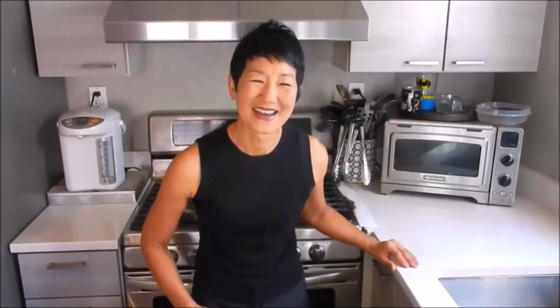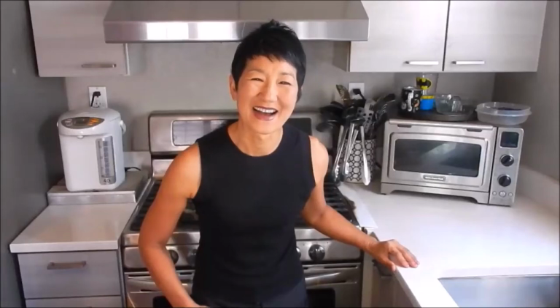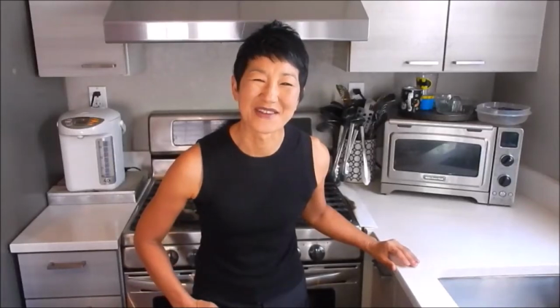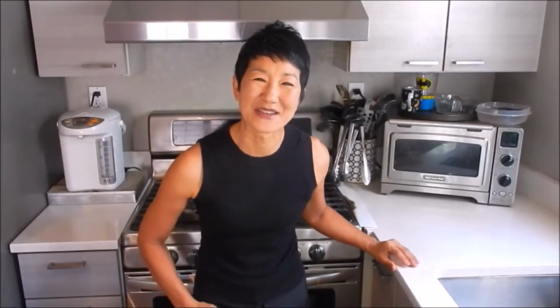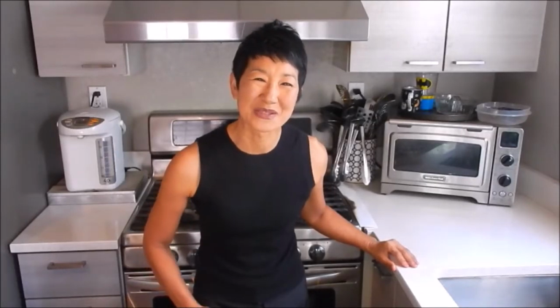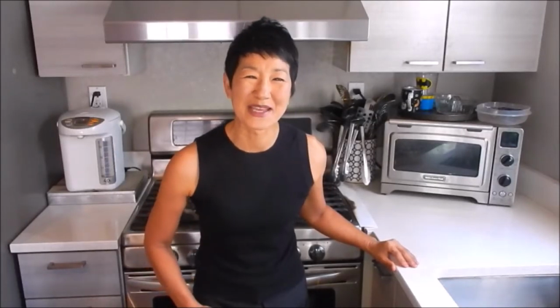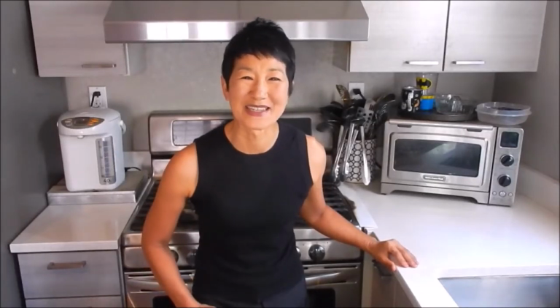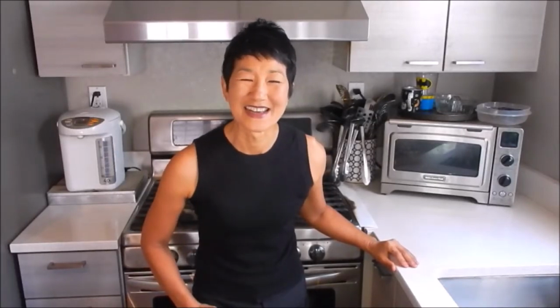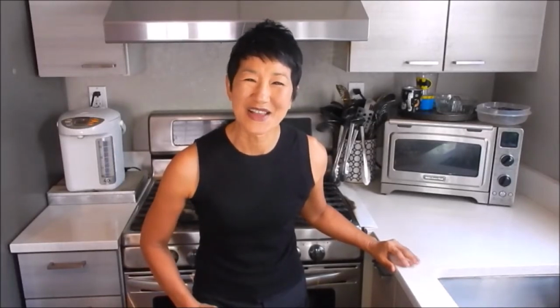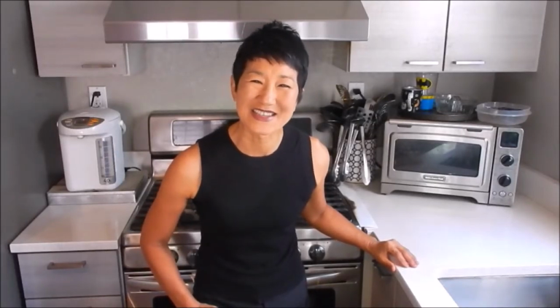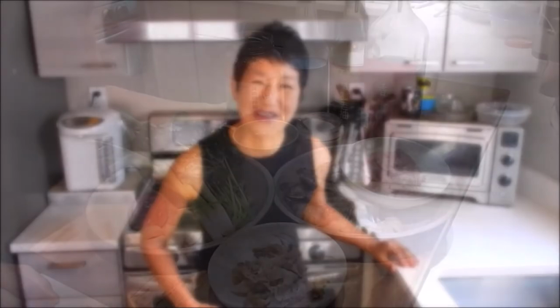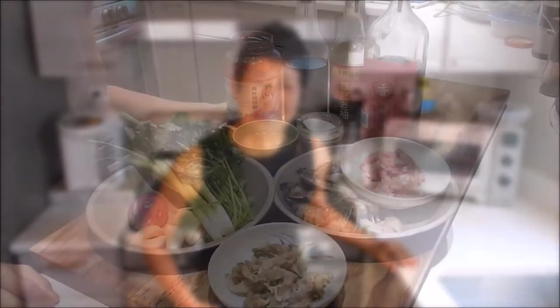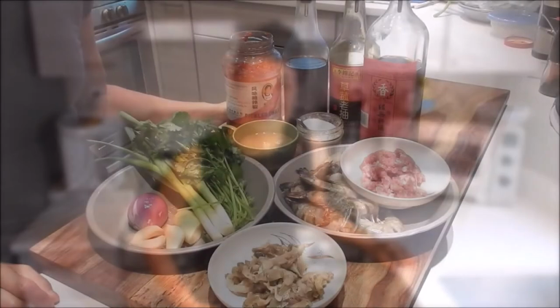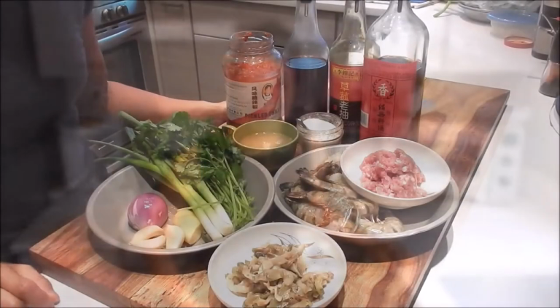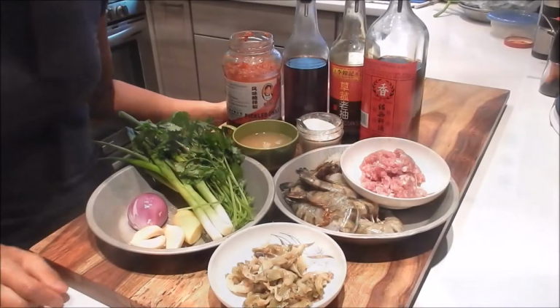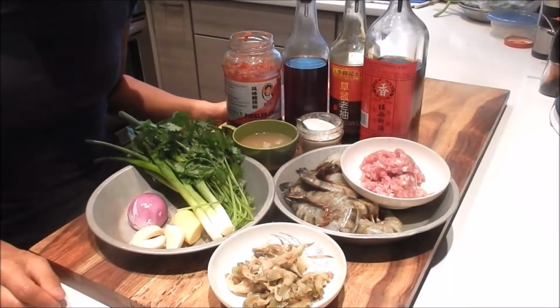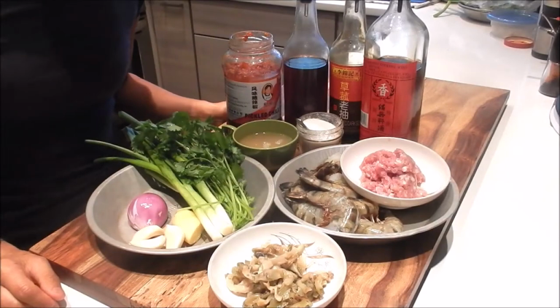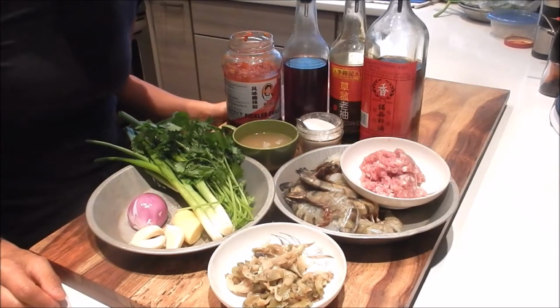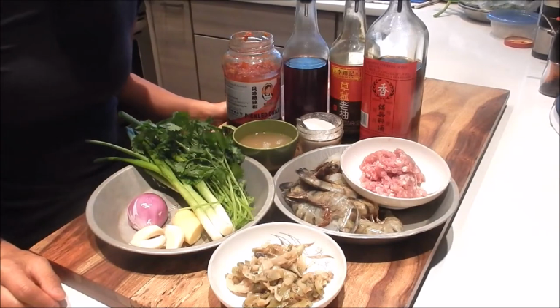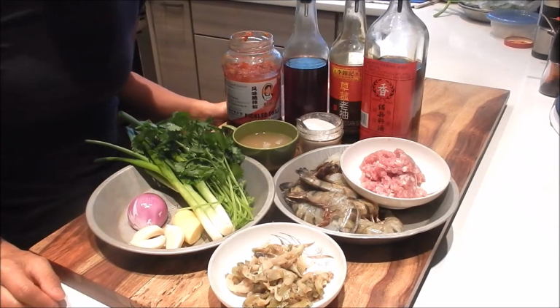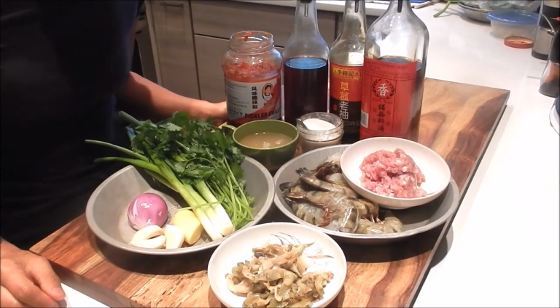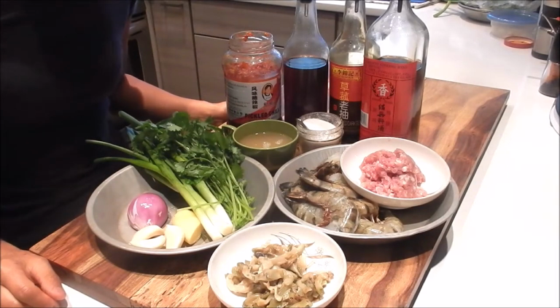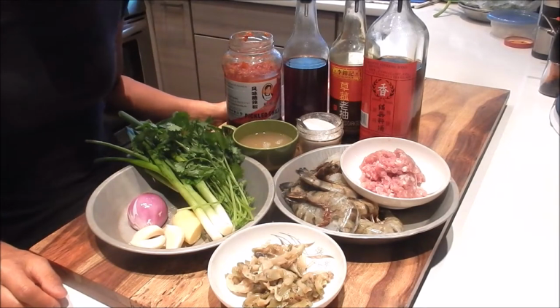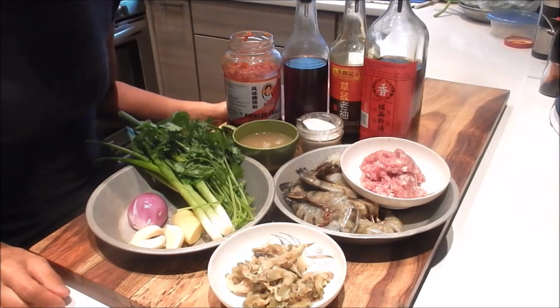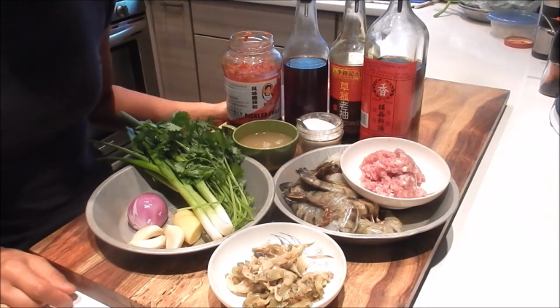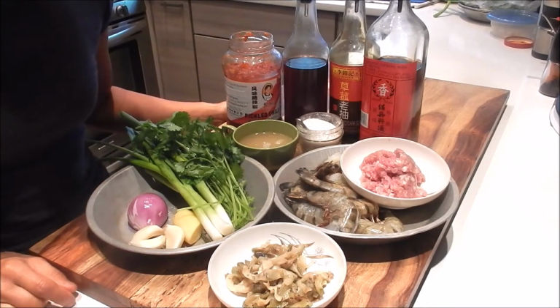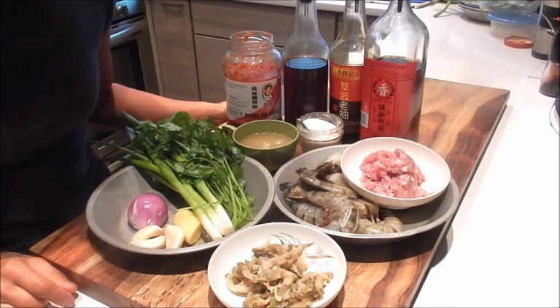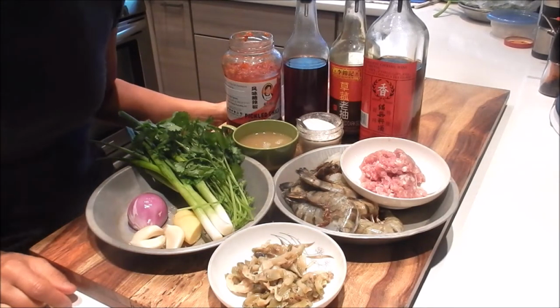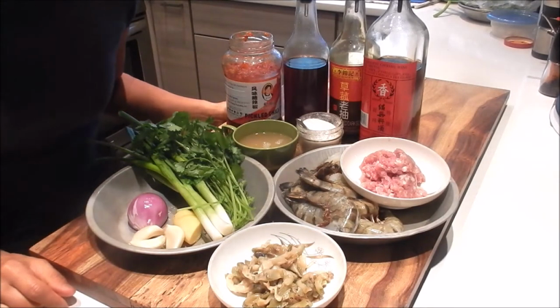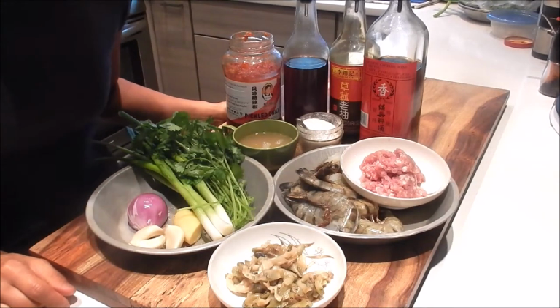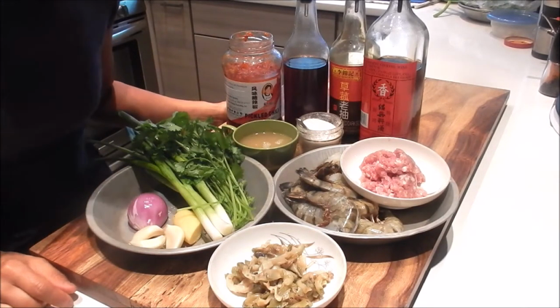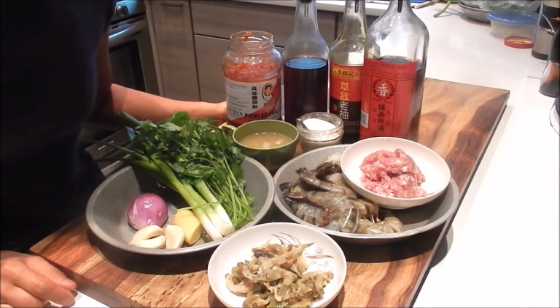Hi, I'm Nancy. Welcome to my kitchen. Today I'm cooking dry braised shrimp with crispy pork. Let's review the ingredients.